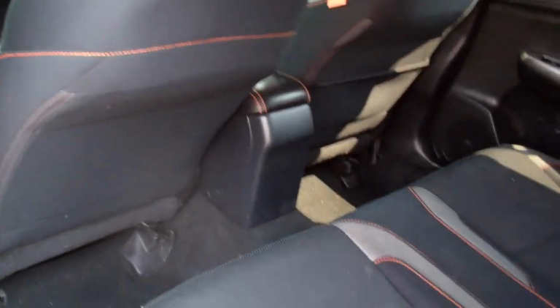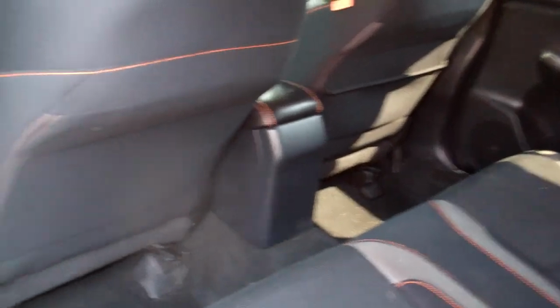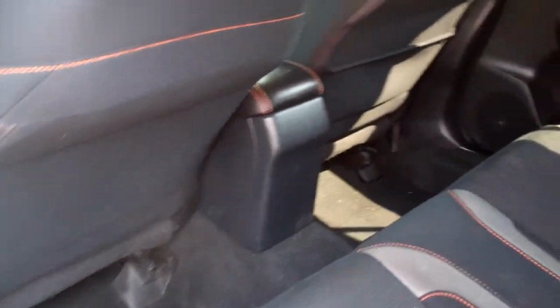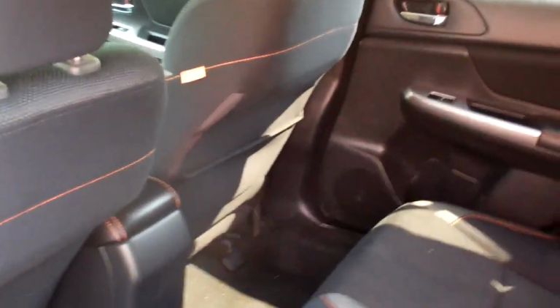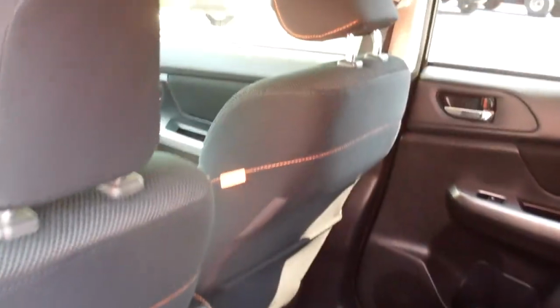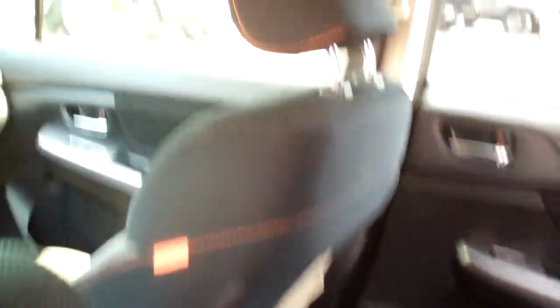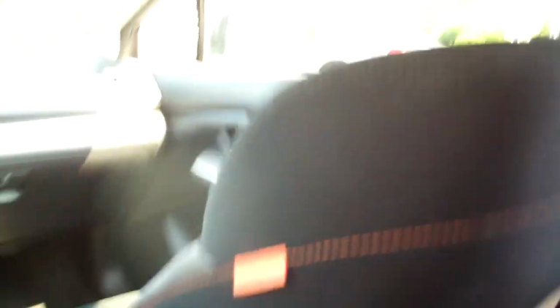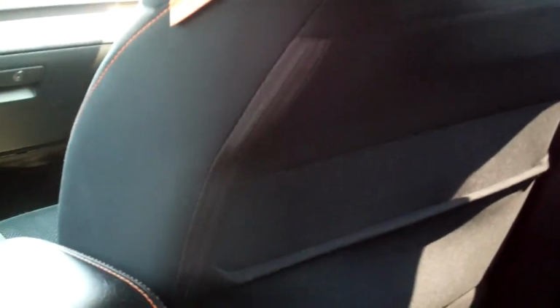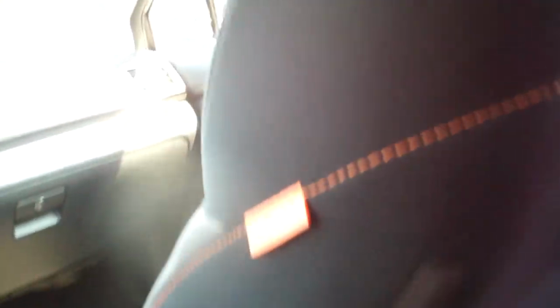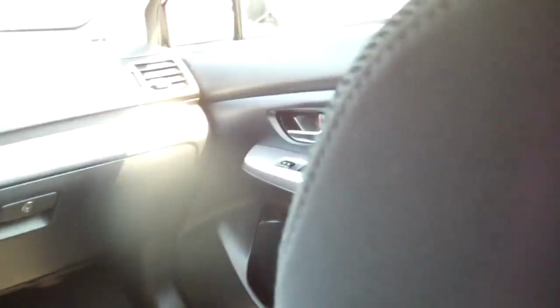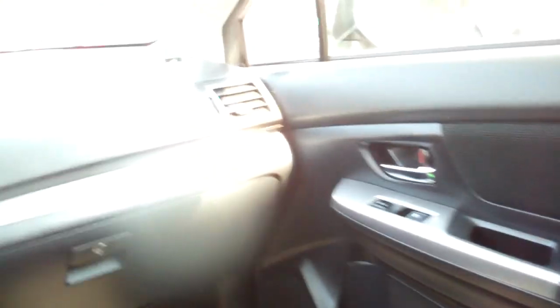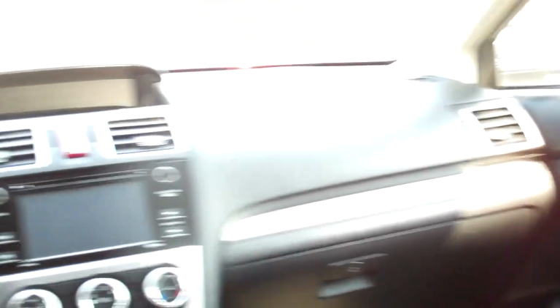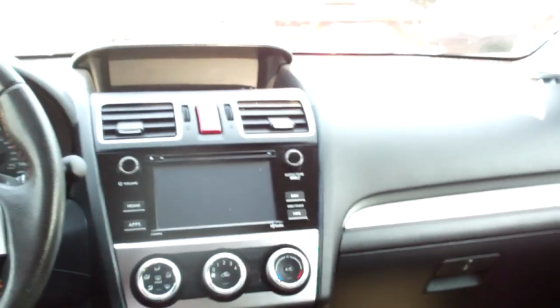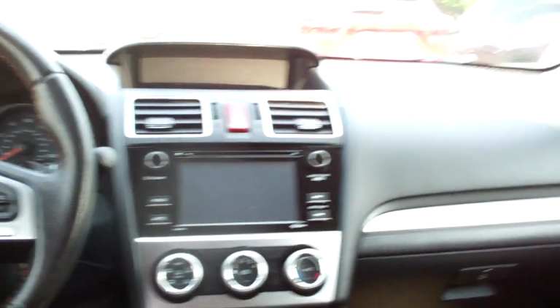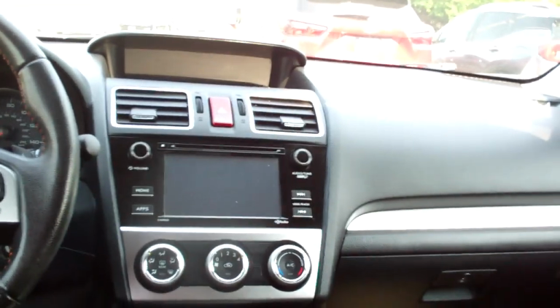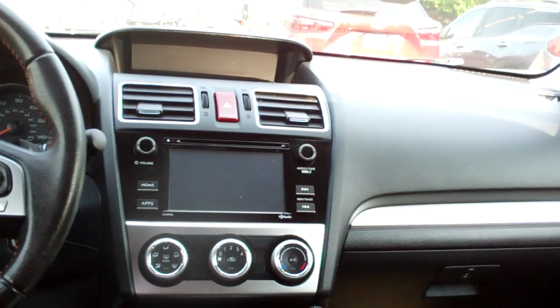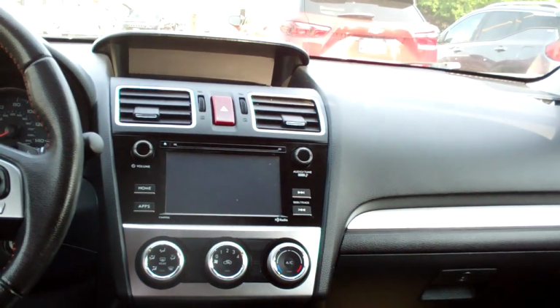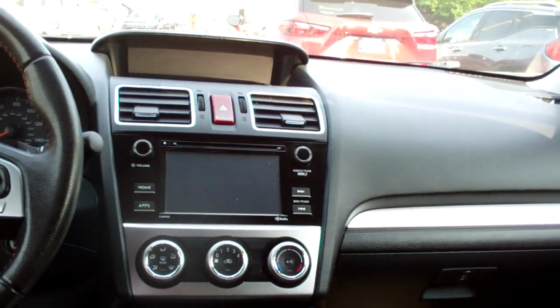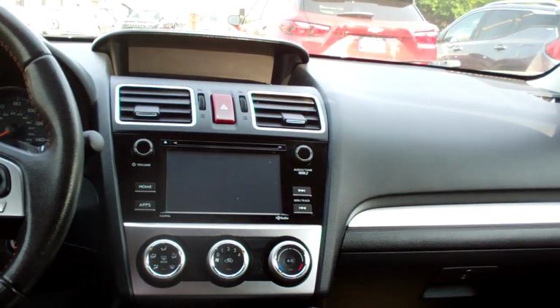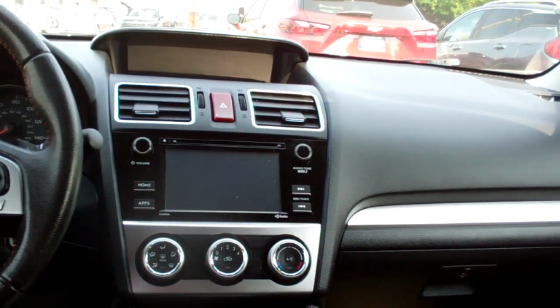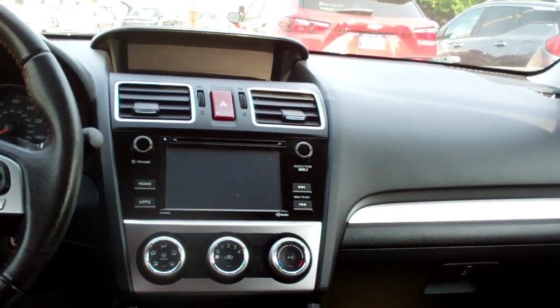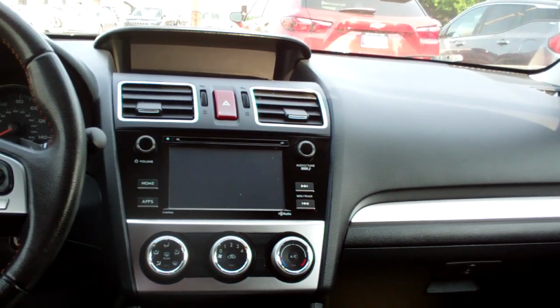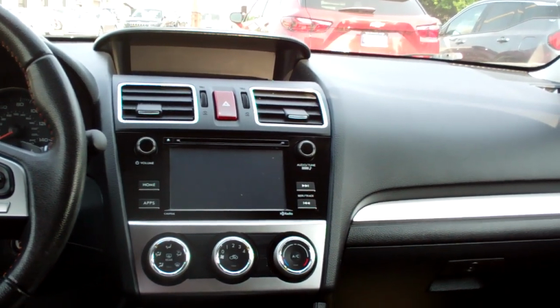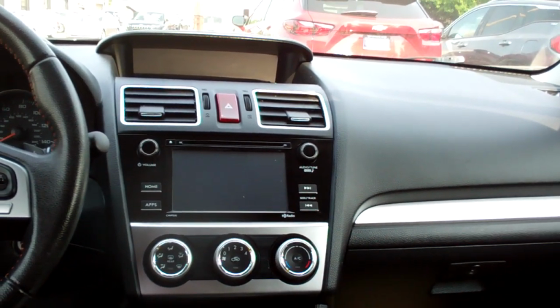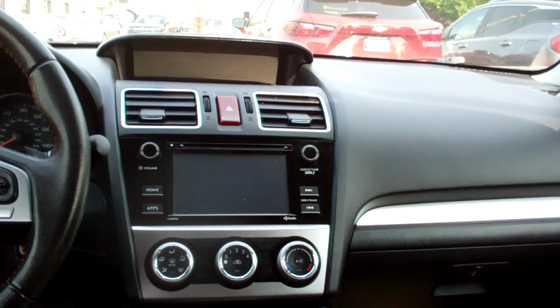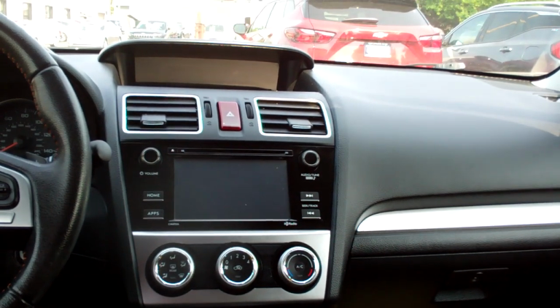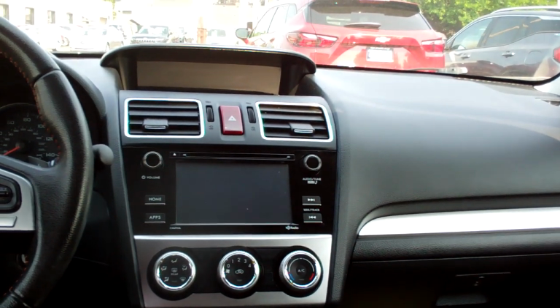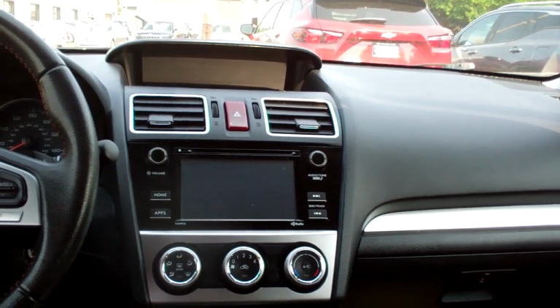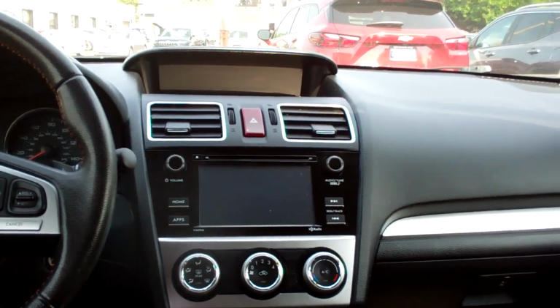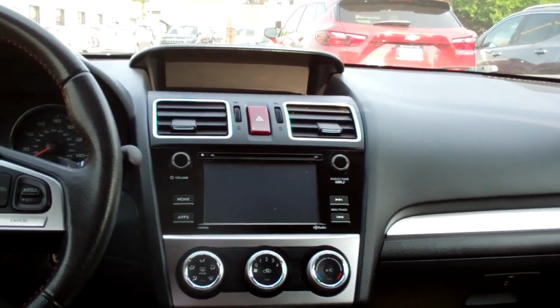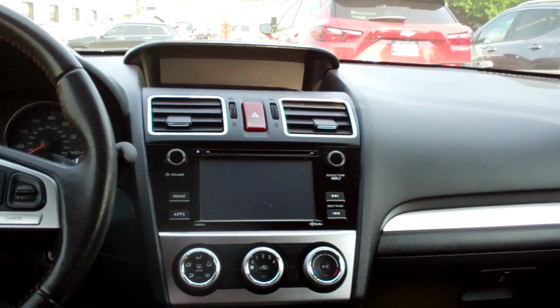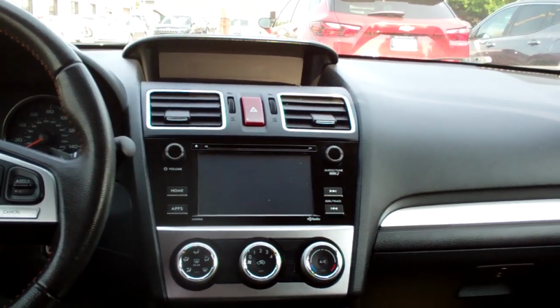Black cloth, nice and clean, good room back here. You got a nice sleek dash line — AM, FM, CD, backup camera. Got apps you can run through there; I'm sure you can run your Apple Play and Android Auto.